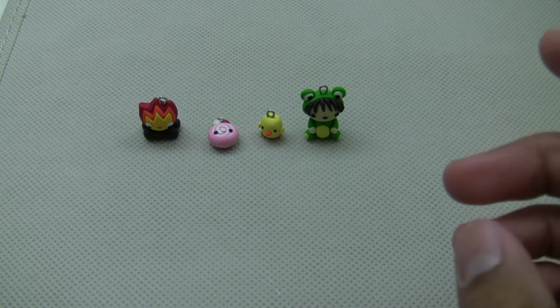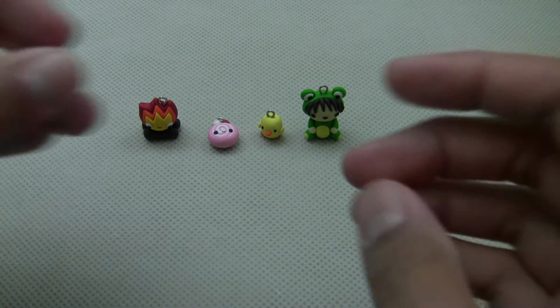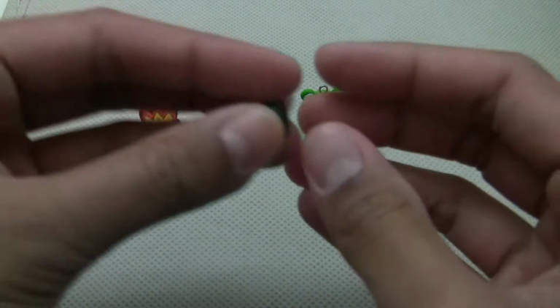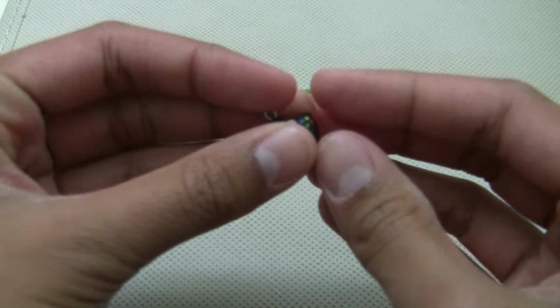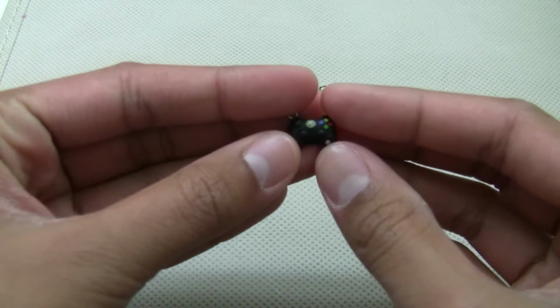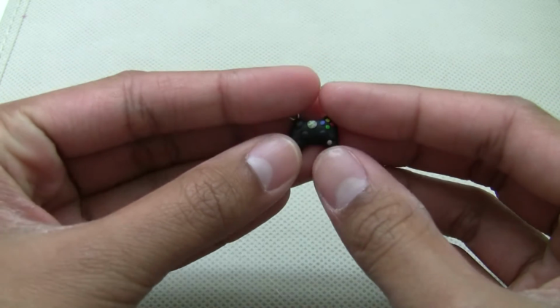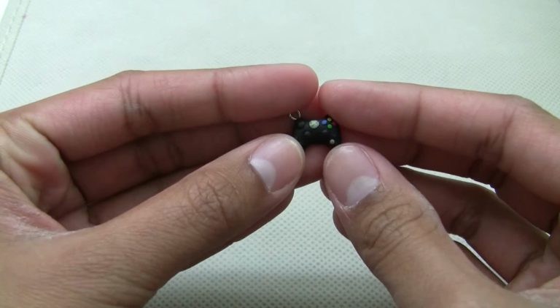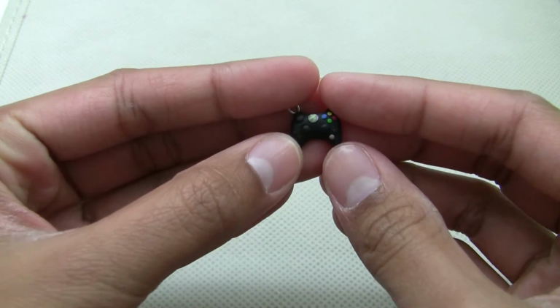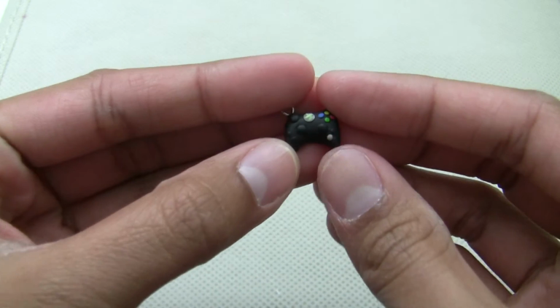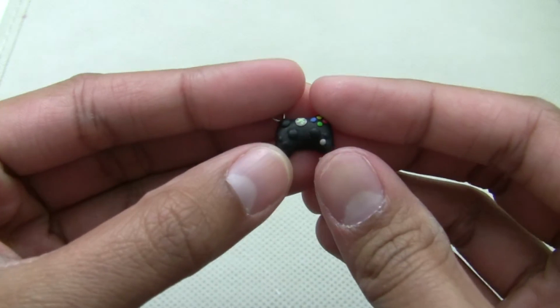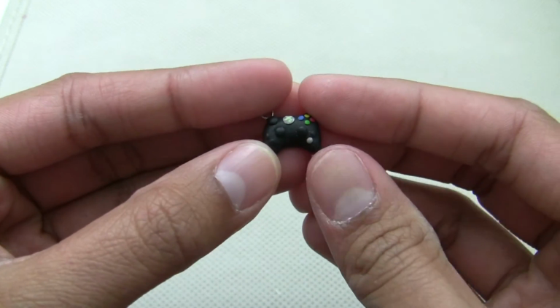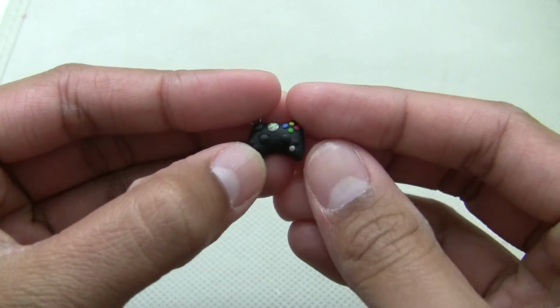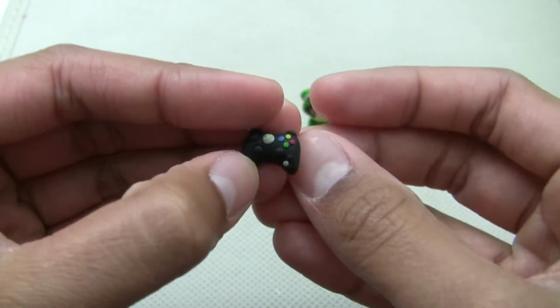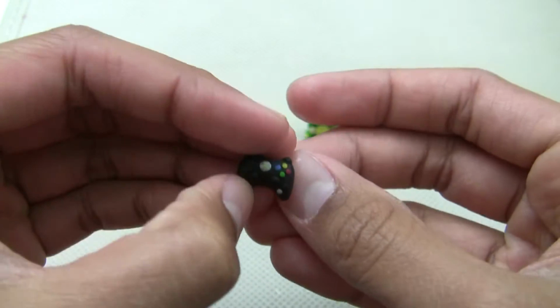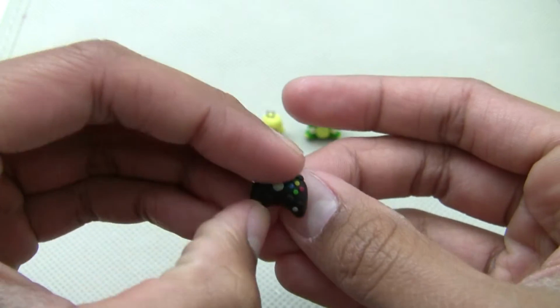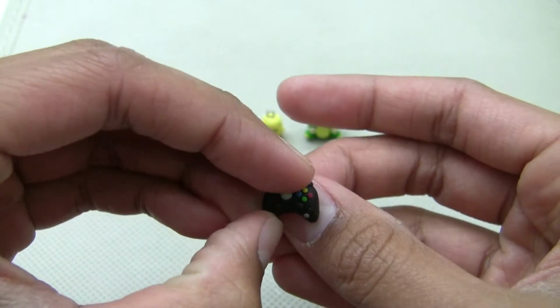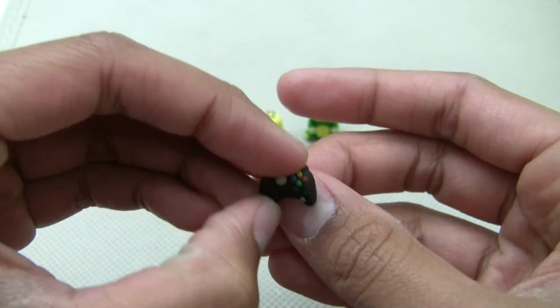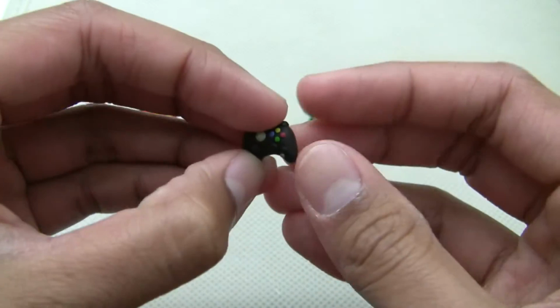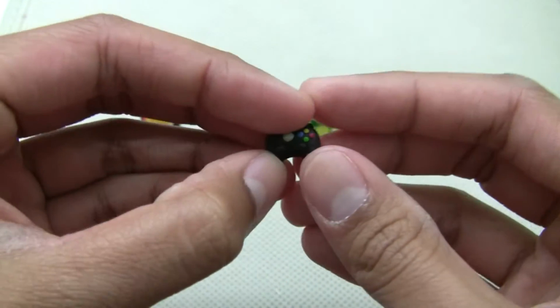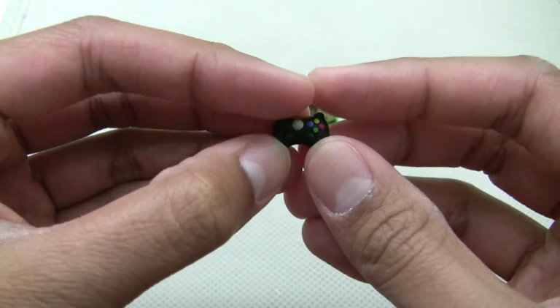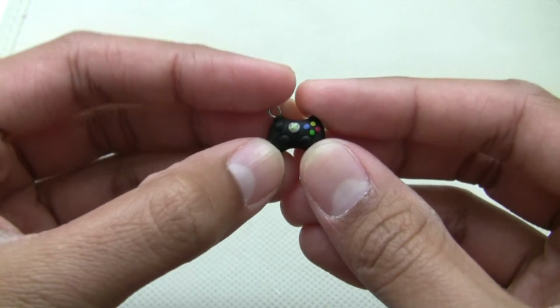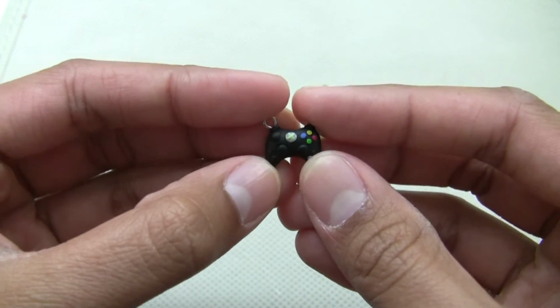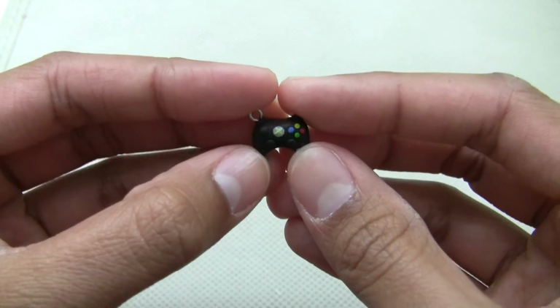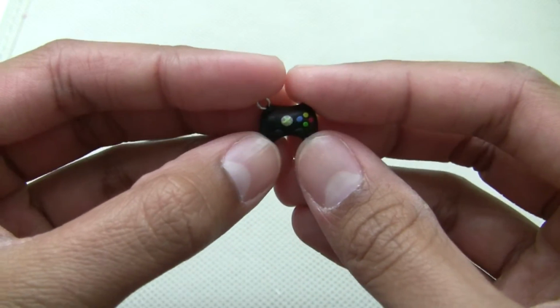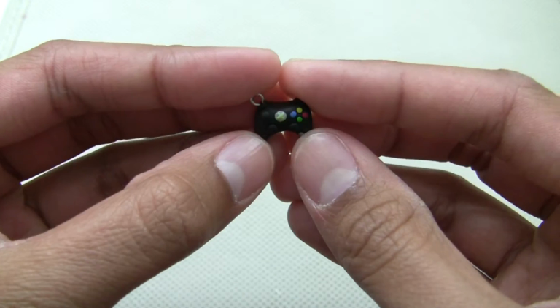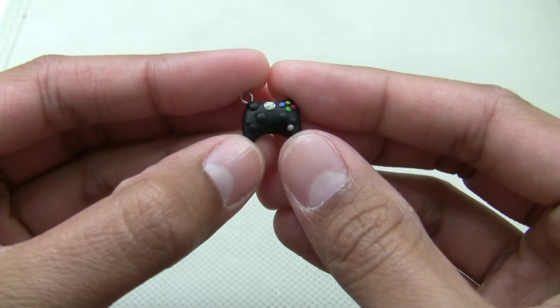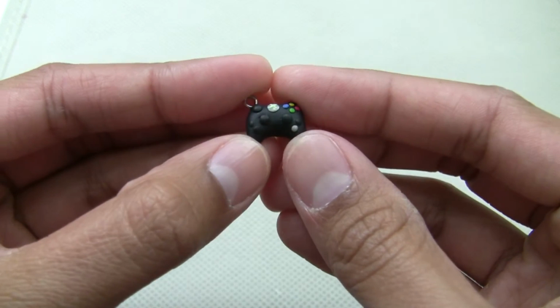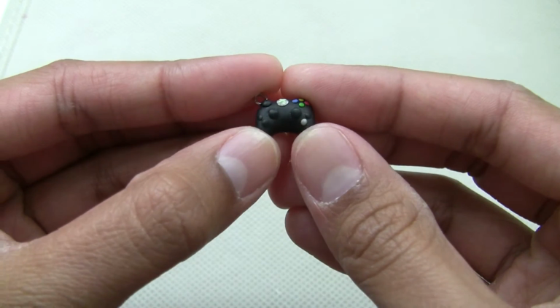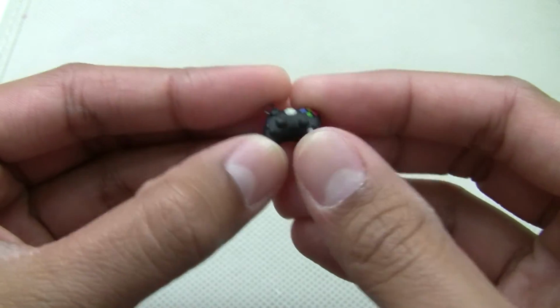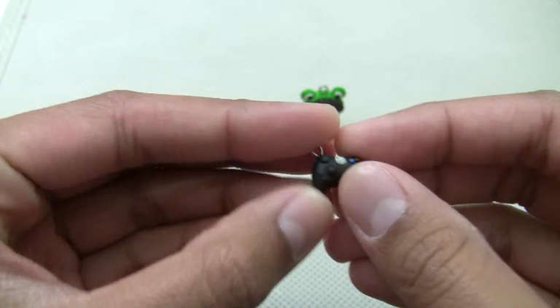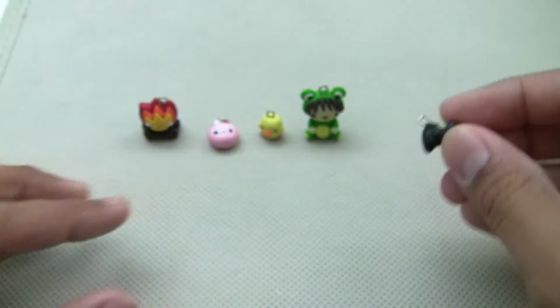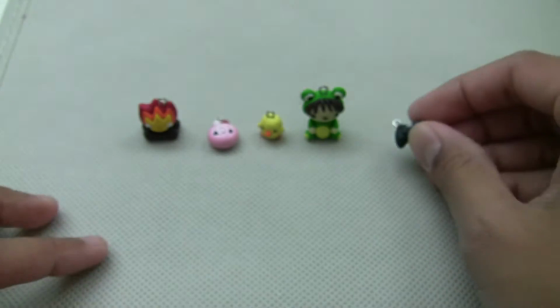Then I have this Xbox controller and this is absolutely tiny. I like it a lot.